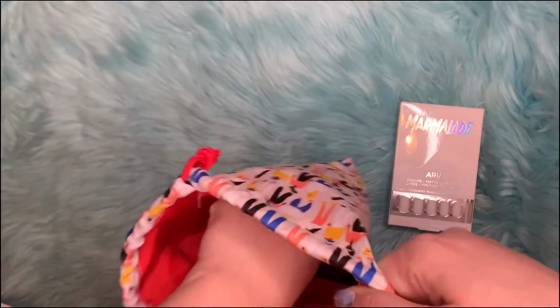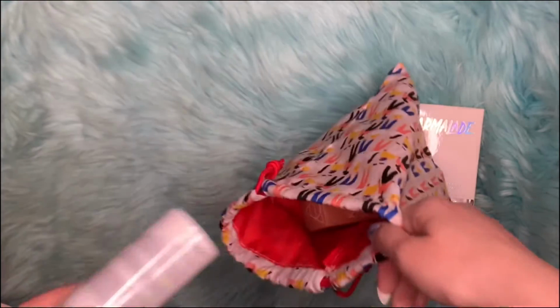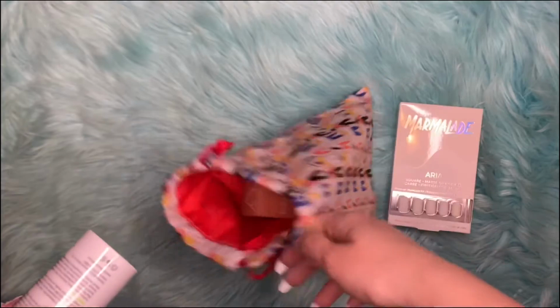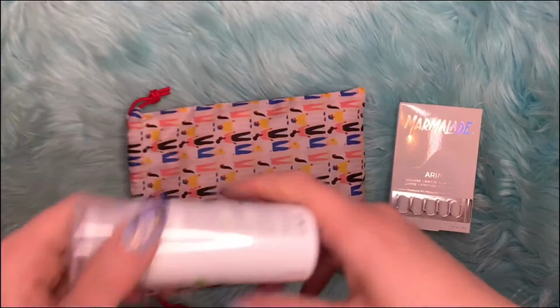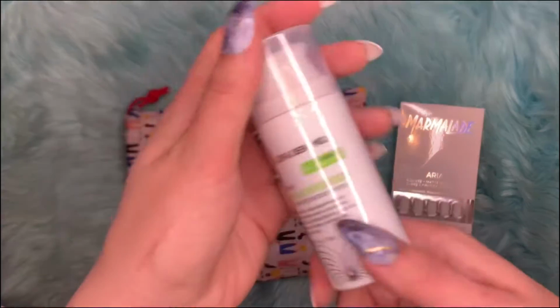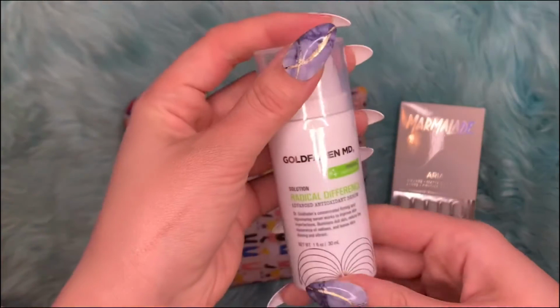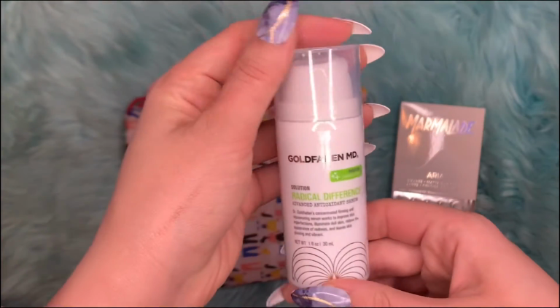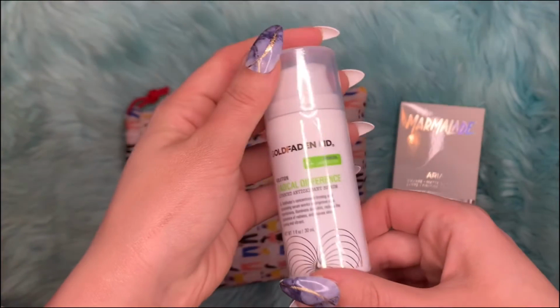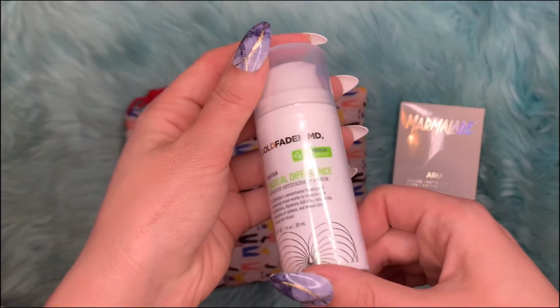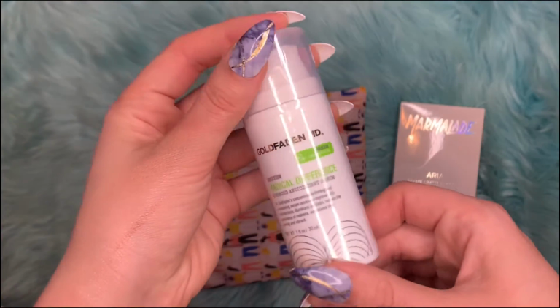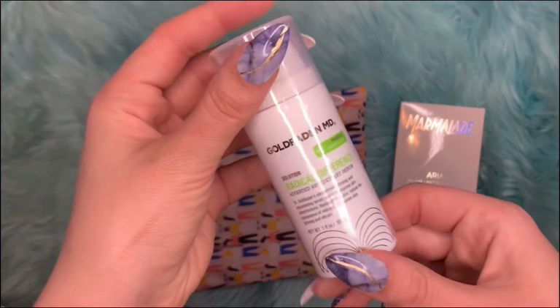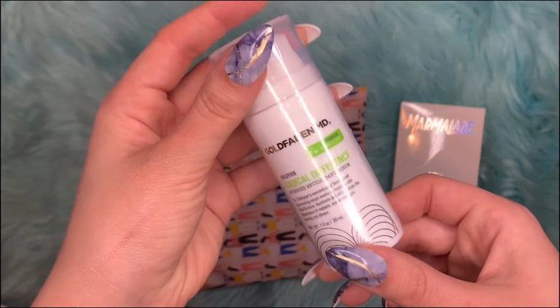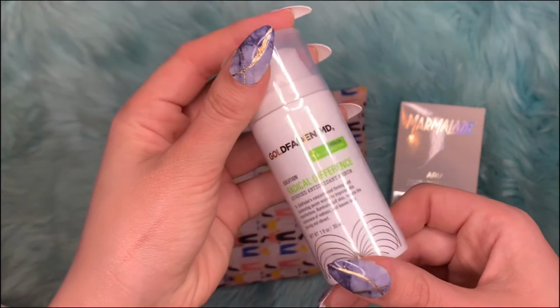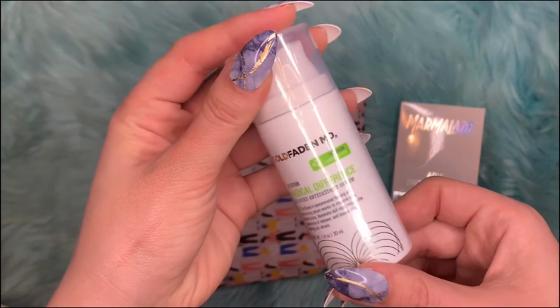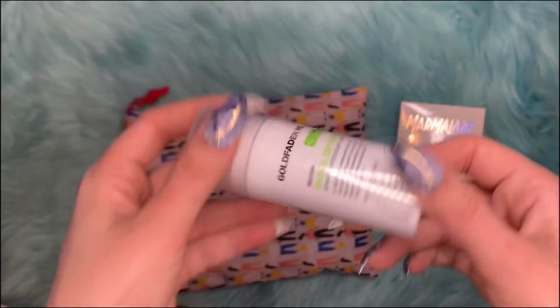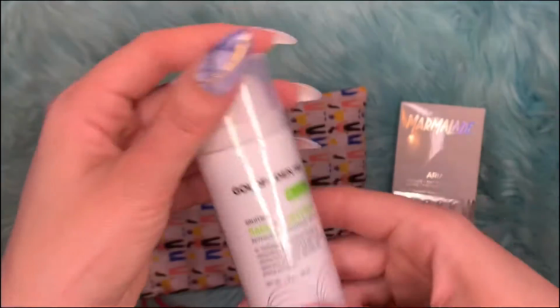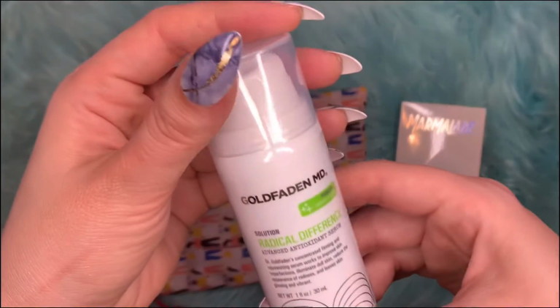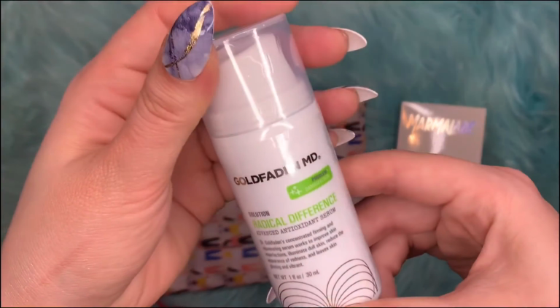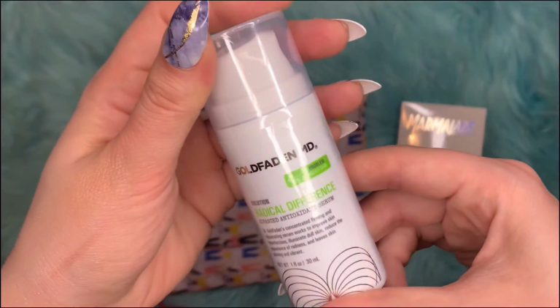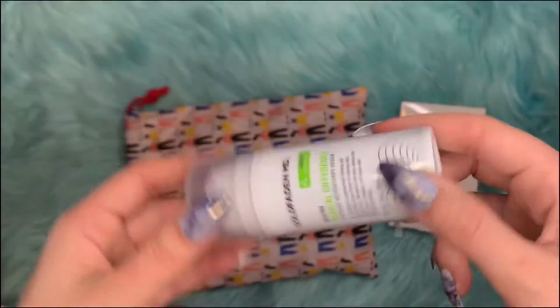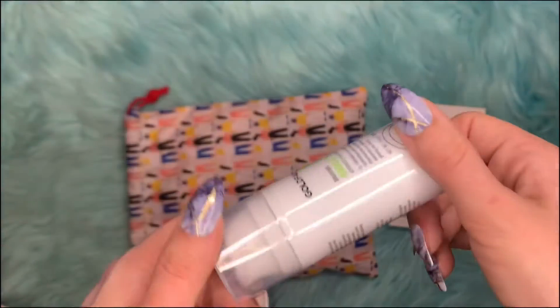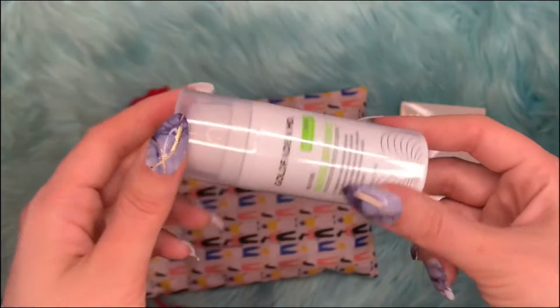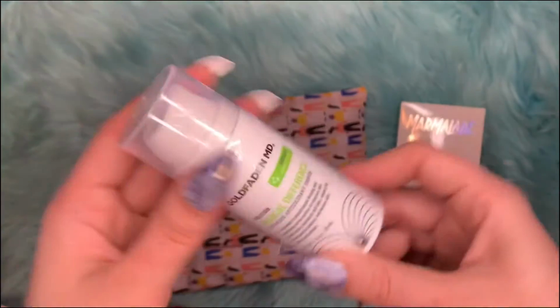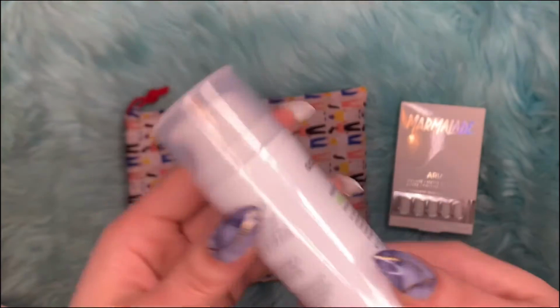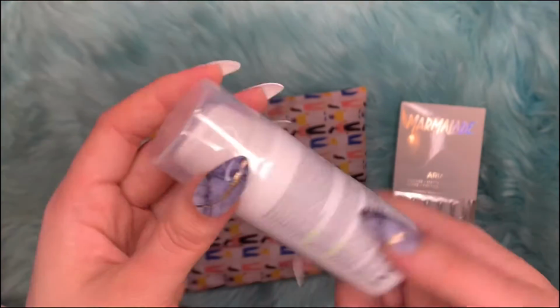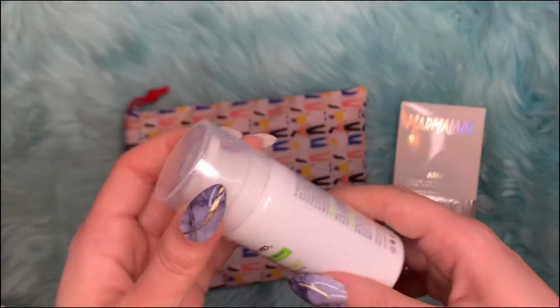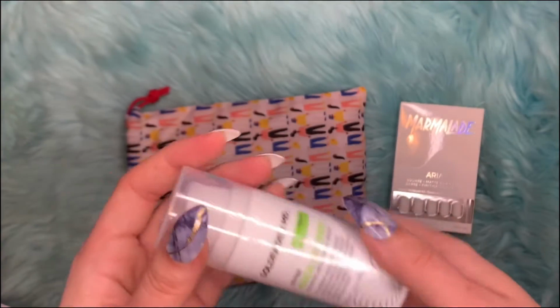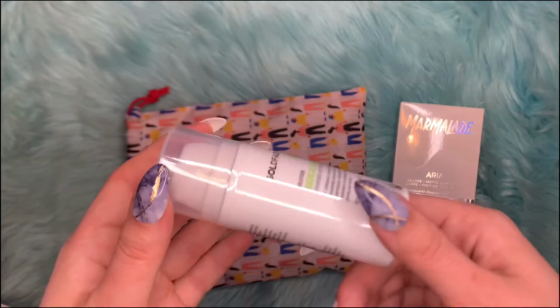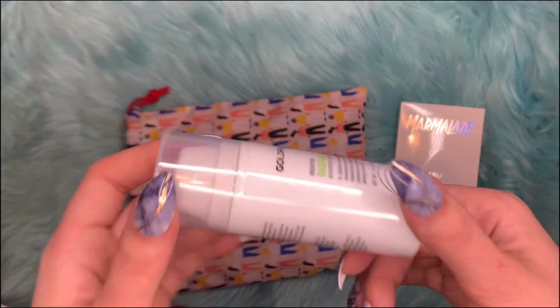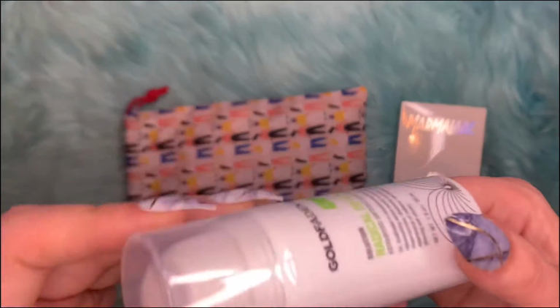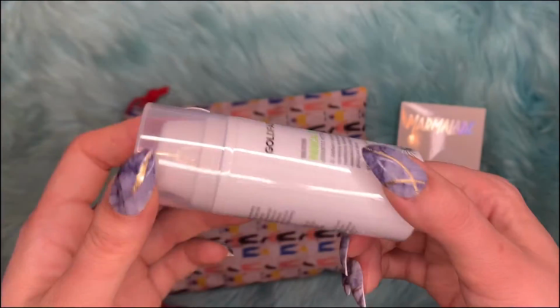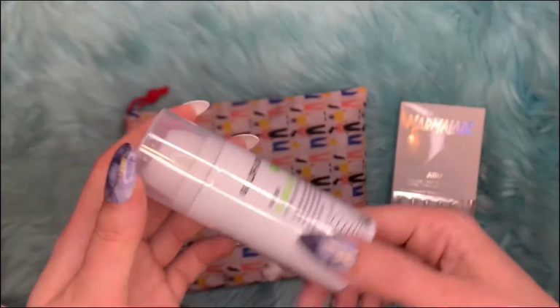The next item is the Goldfaden MD Radical Difference Antioxidant Serum. This retails for $80.